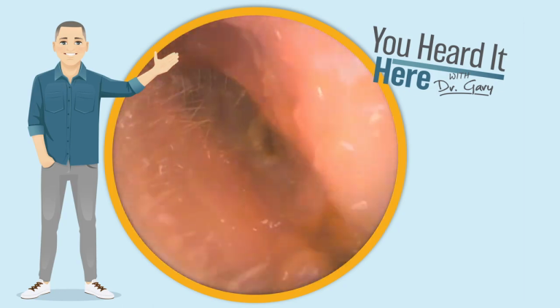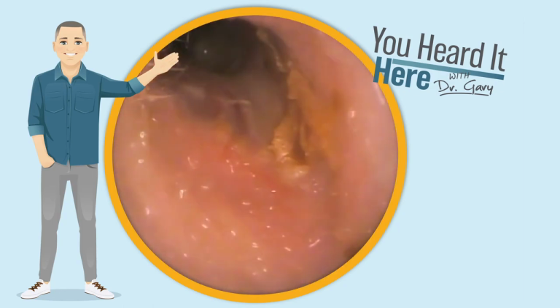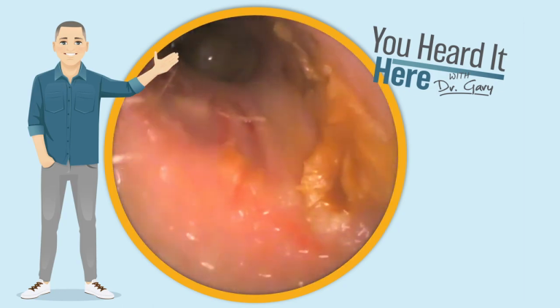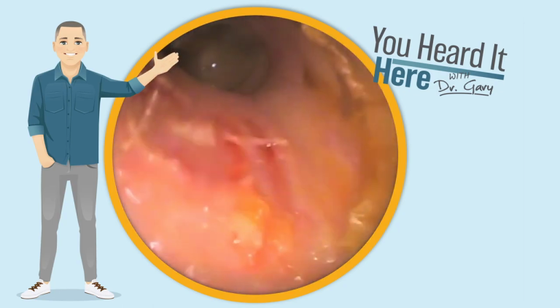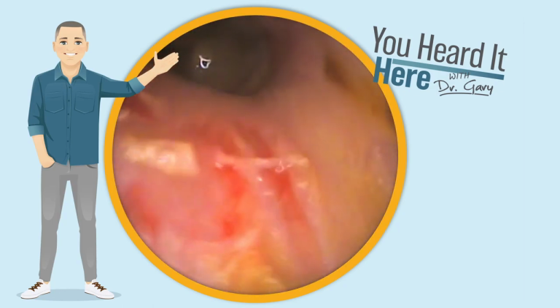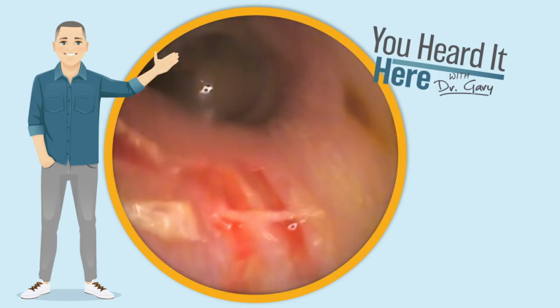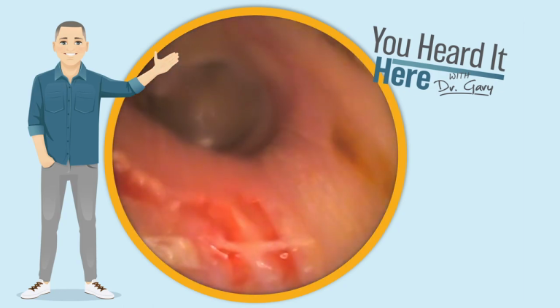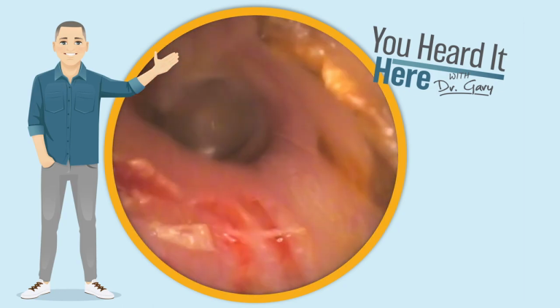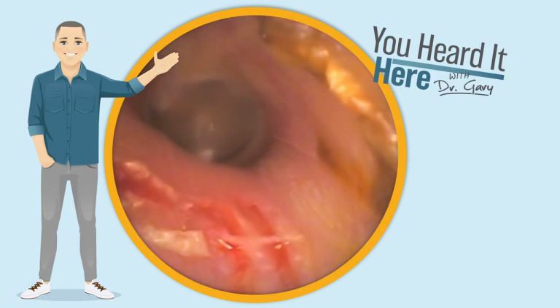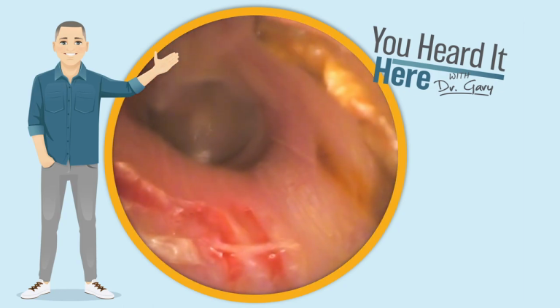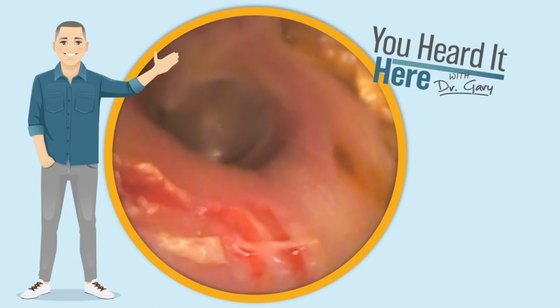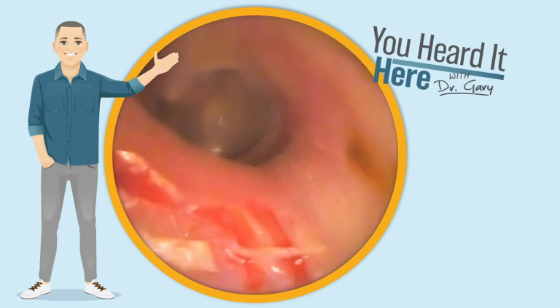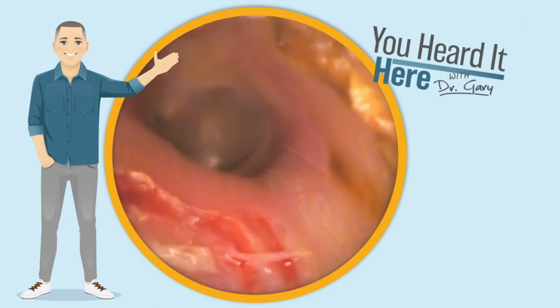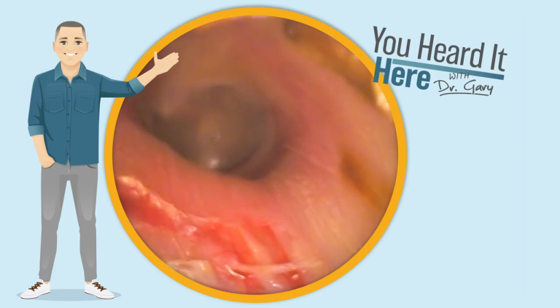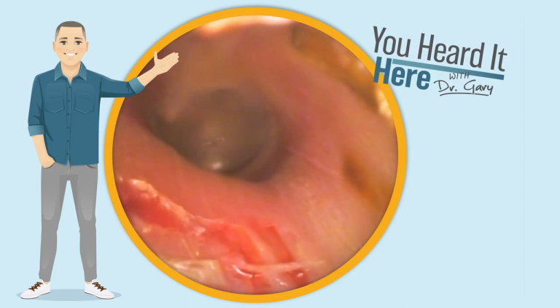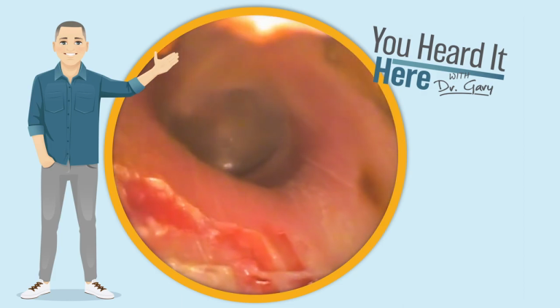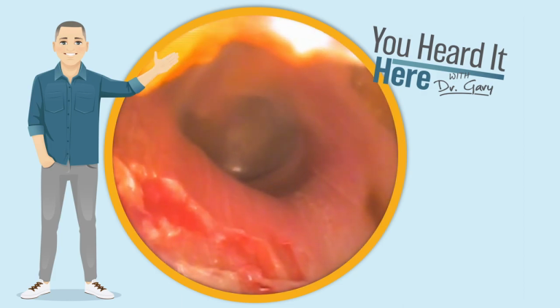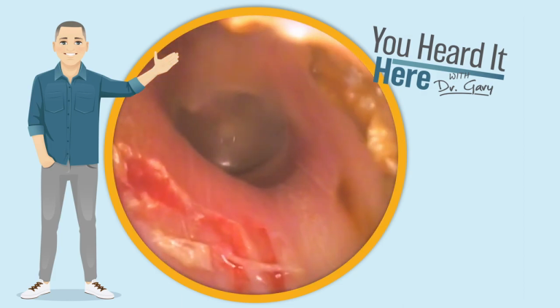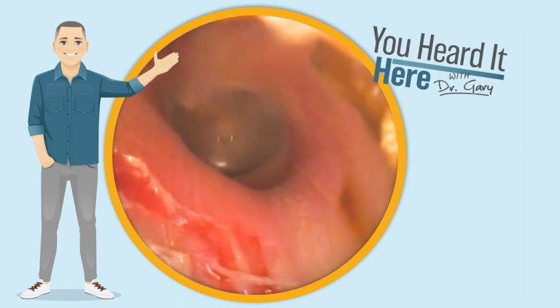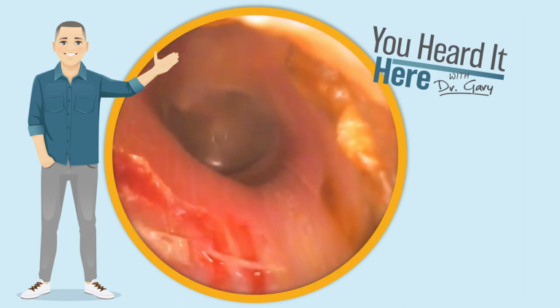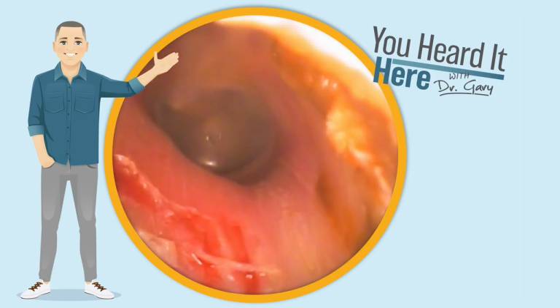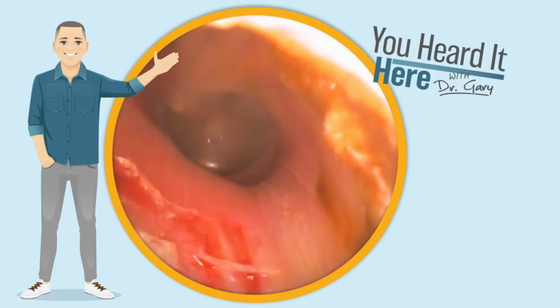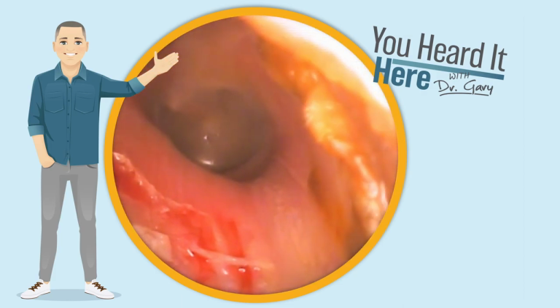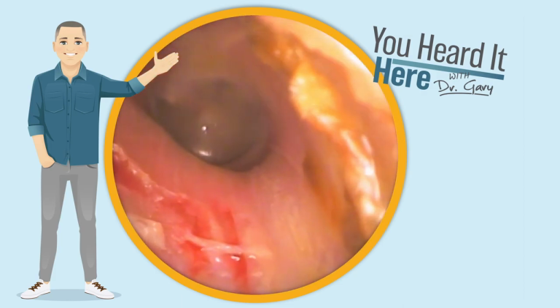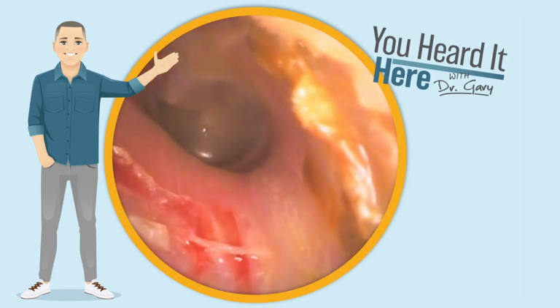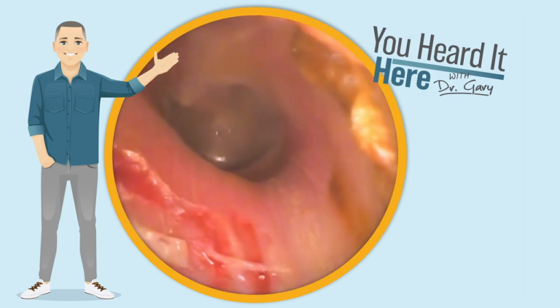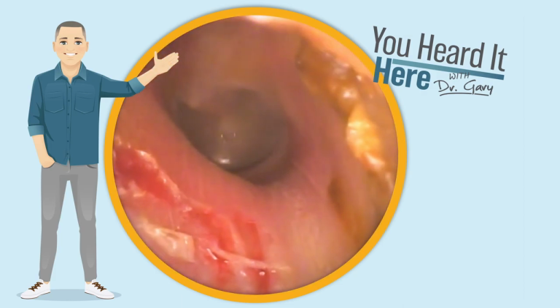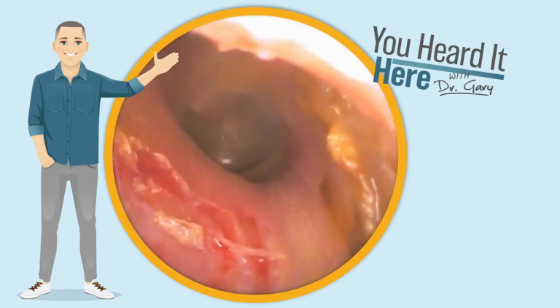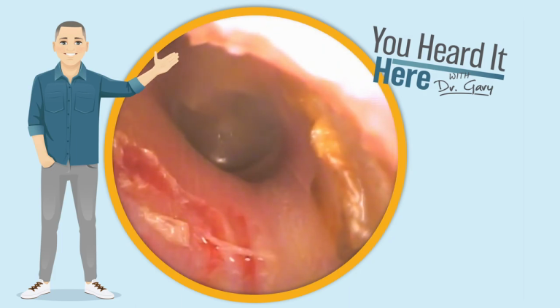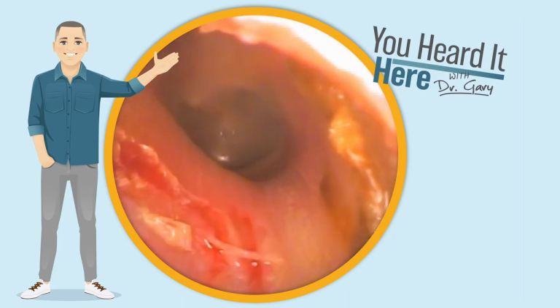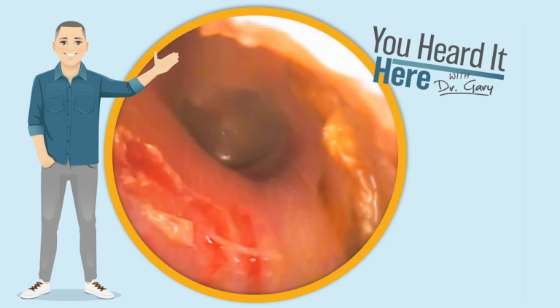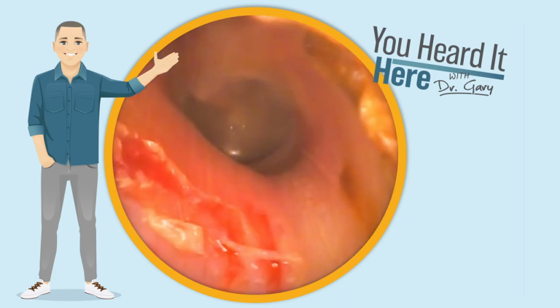And that wax removal is now done. There's the eardrum. We got an absolute ton of wax out of this patient's ear. They're very happy, and we did not cause any discomfort for the patient.